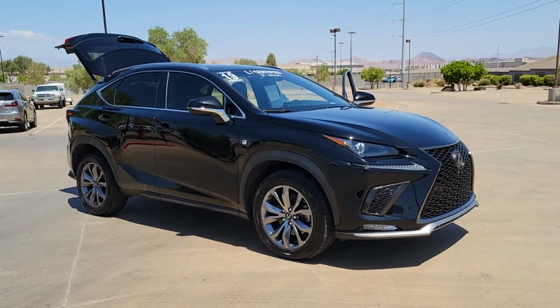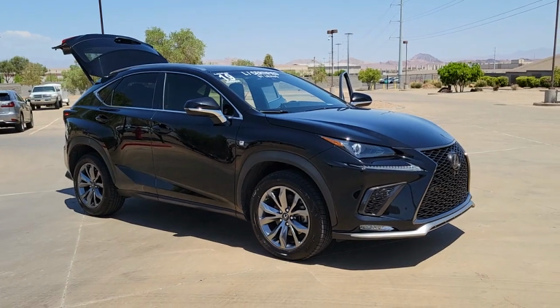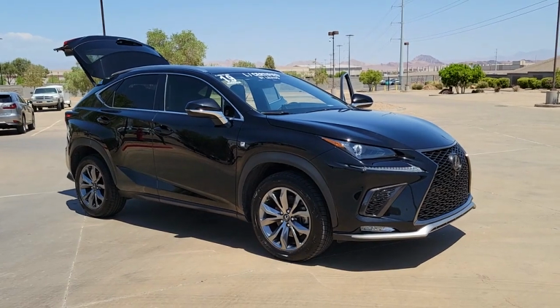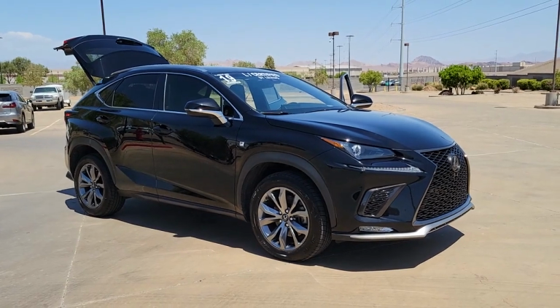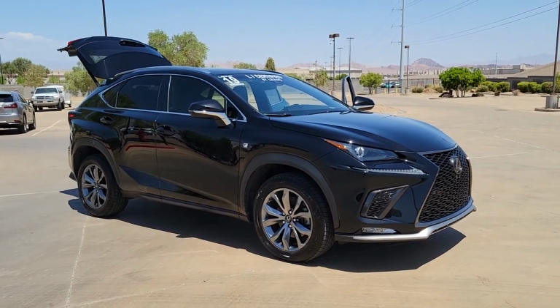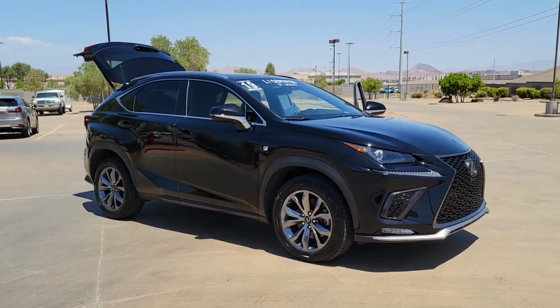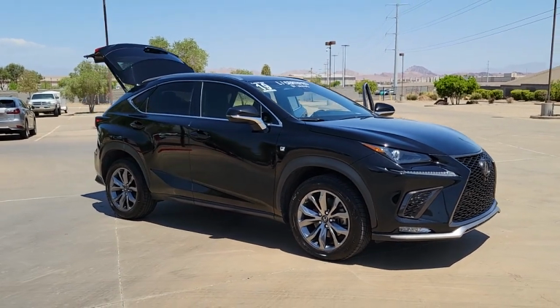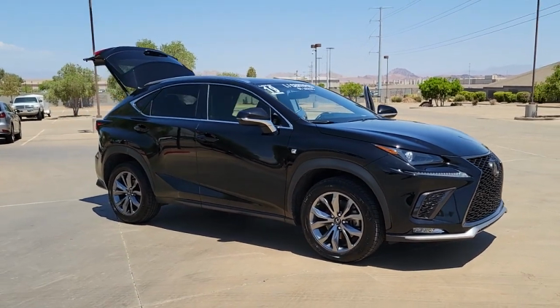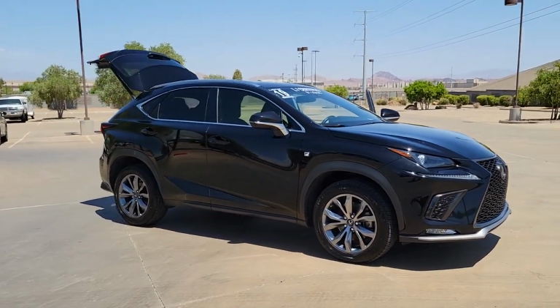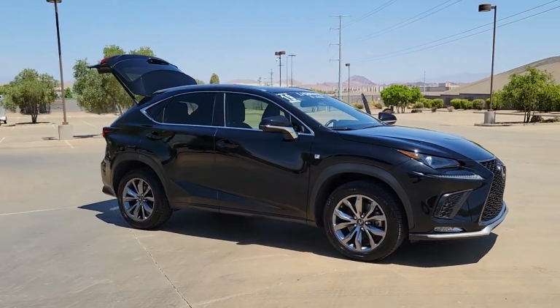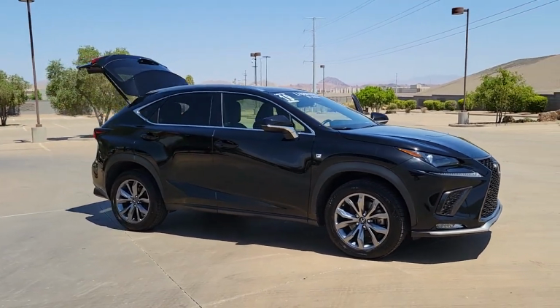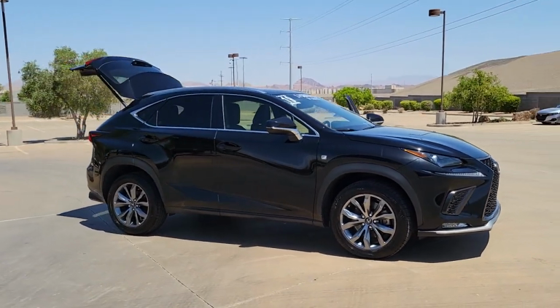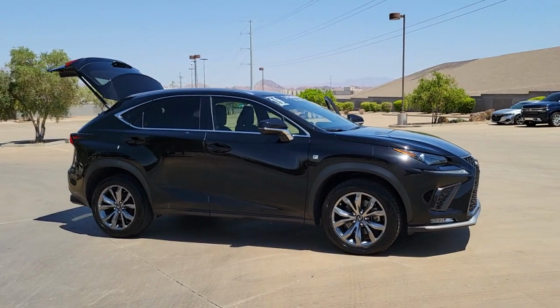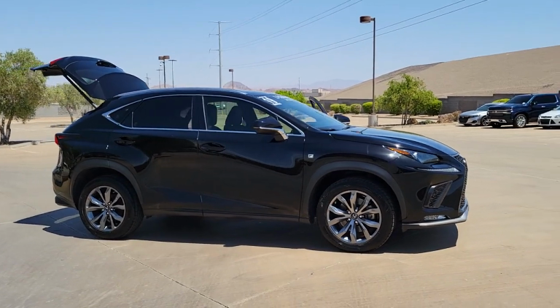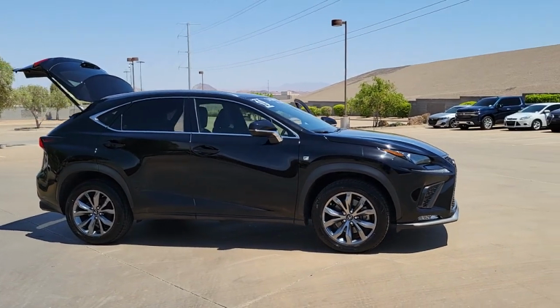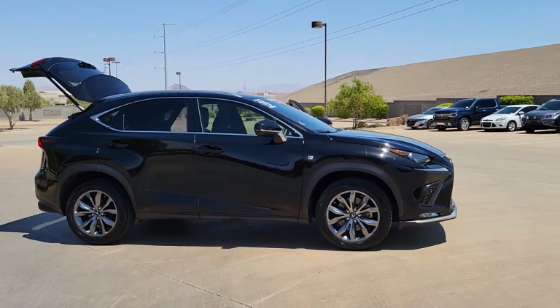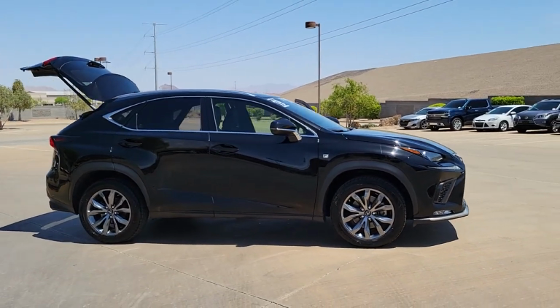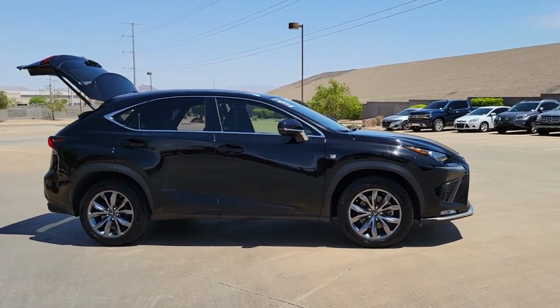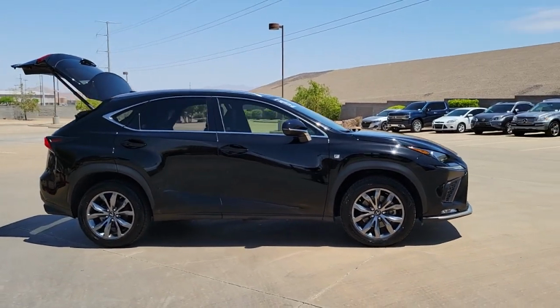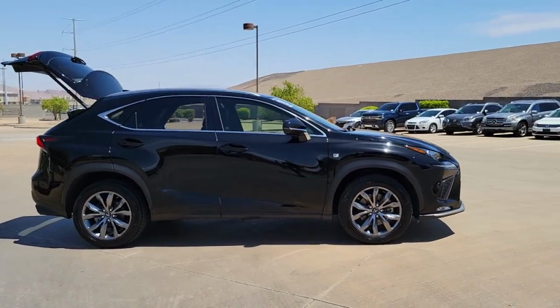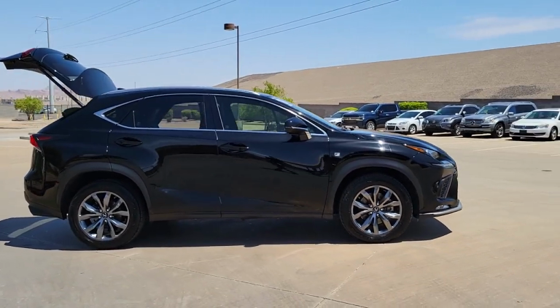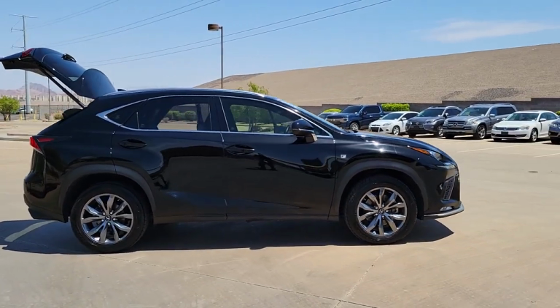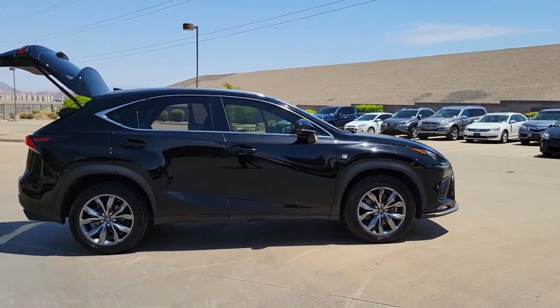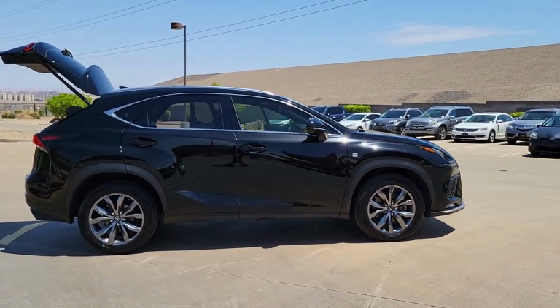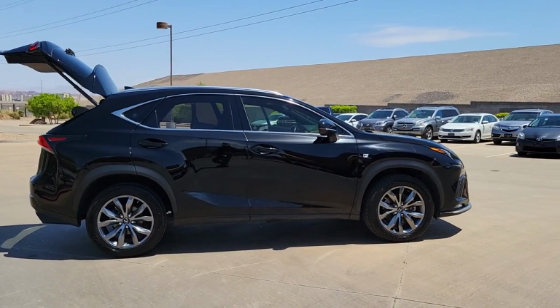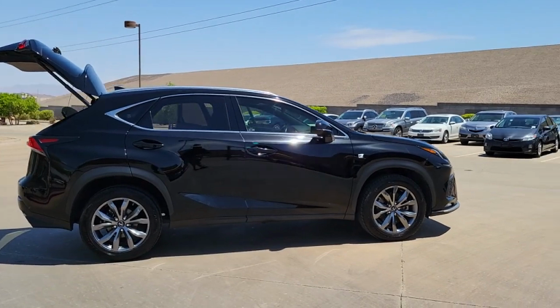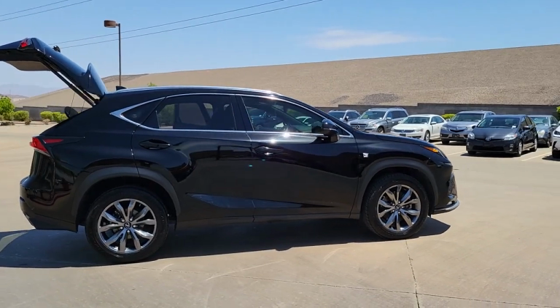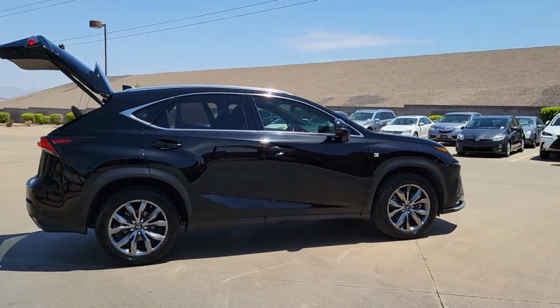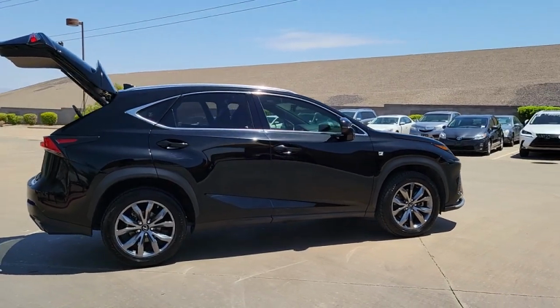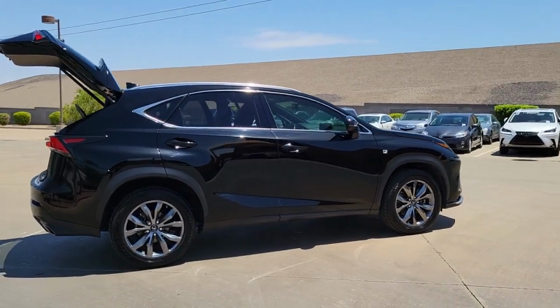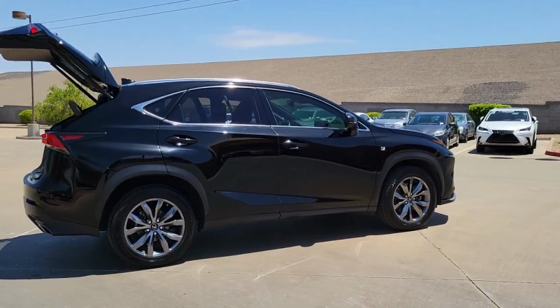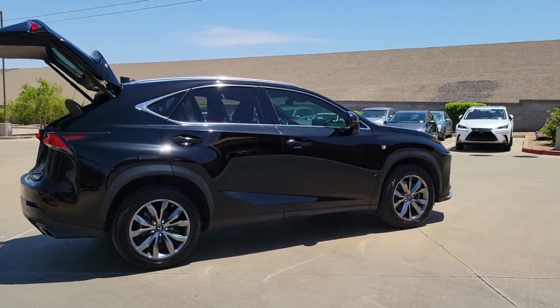You will love the features of this 2019 Lexus NX. With less than 50,000 miles on the odometer, this vehicle provides excellent value. This stylish NX delivers premium comfort and convenient versatility.